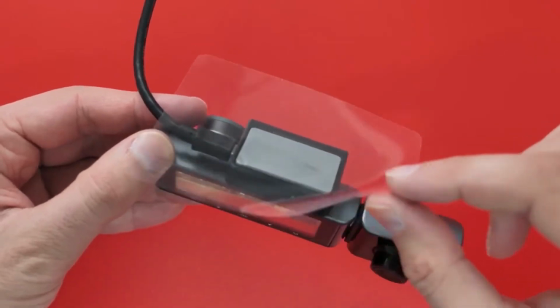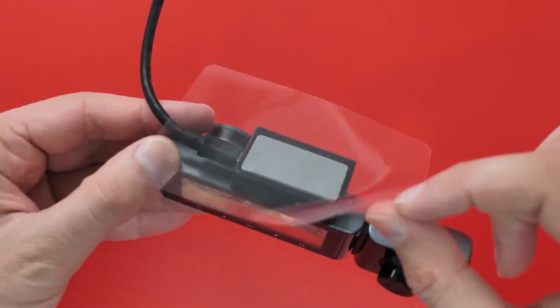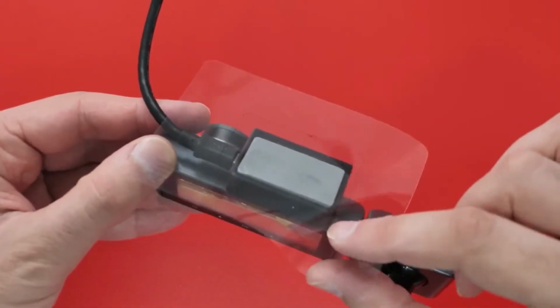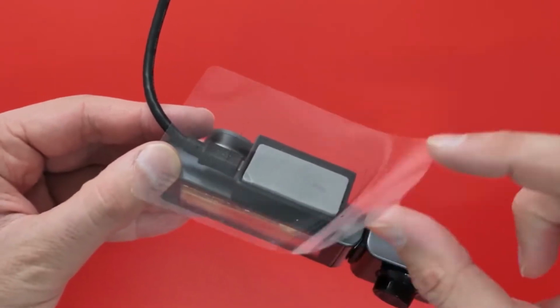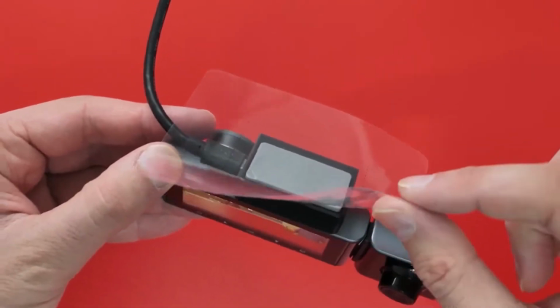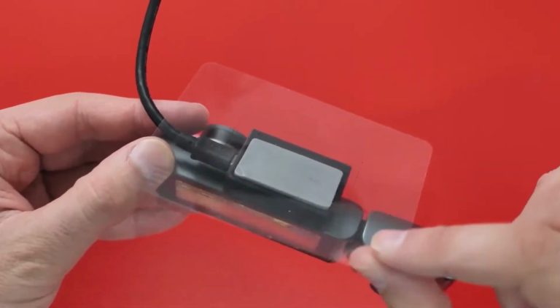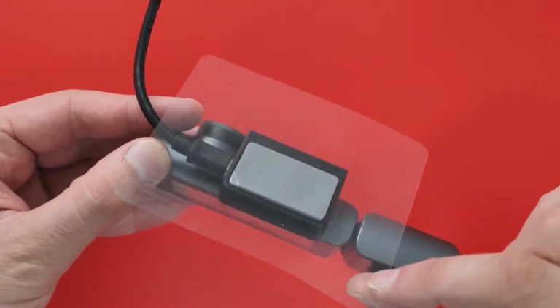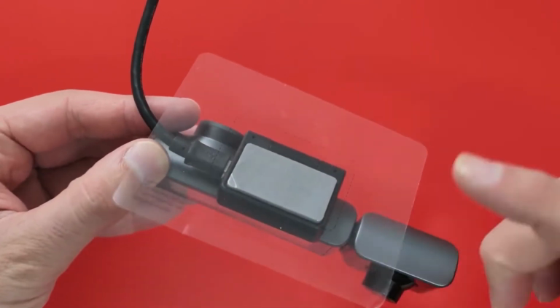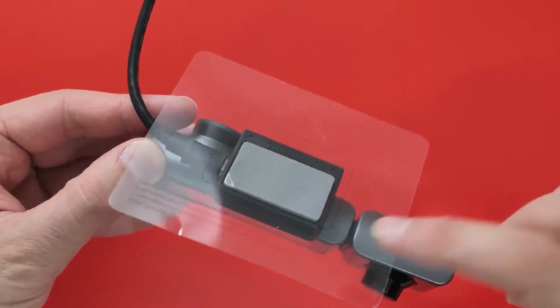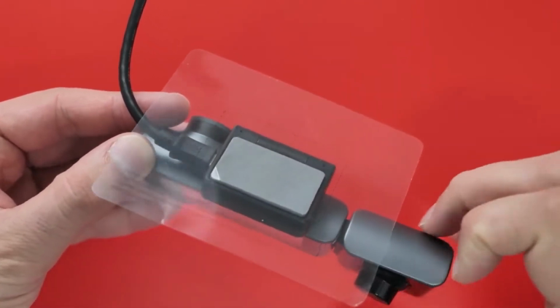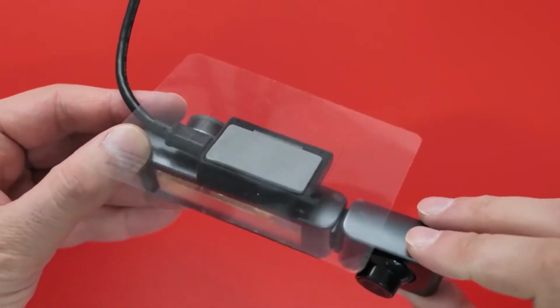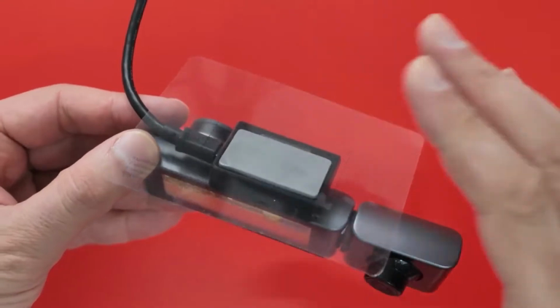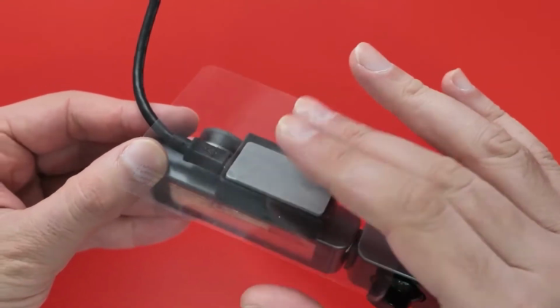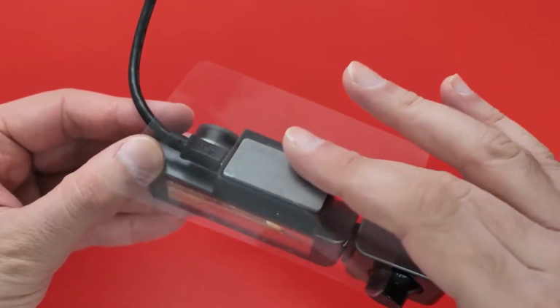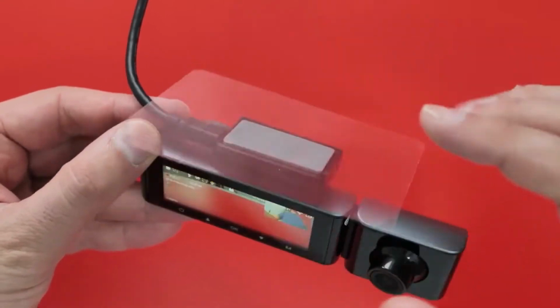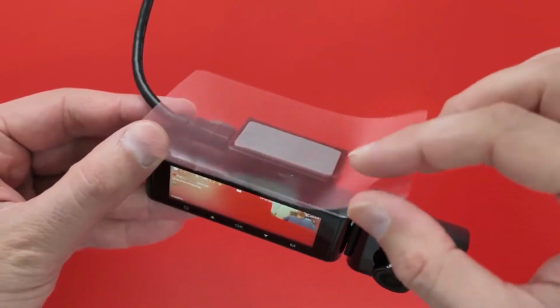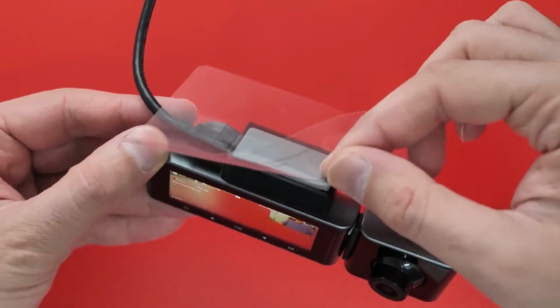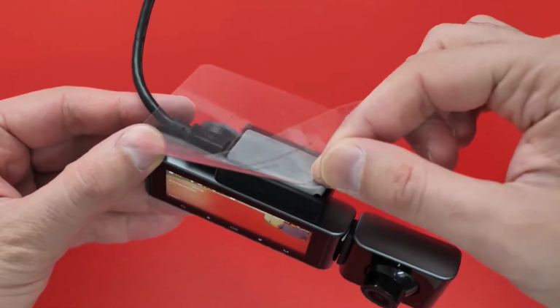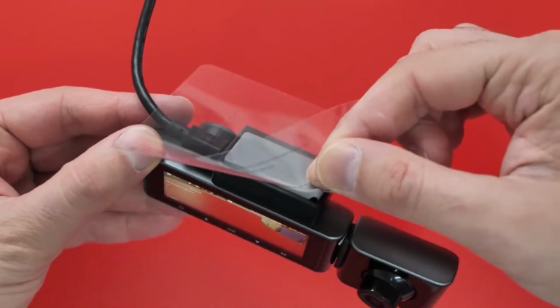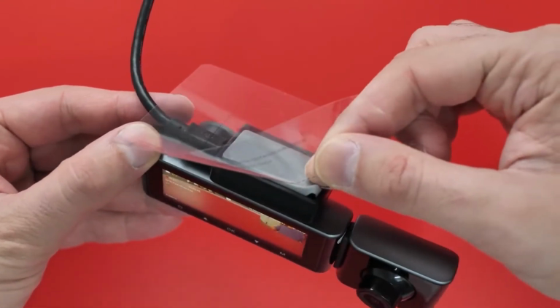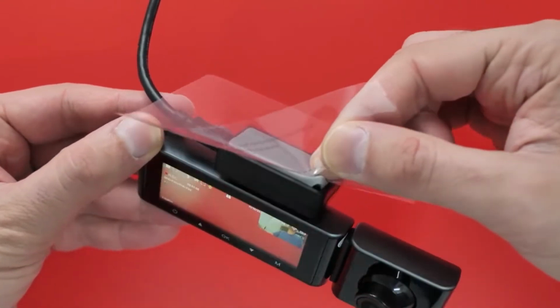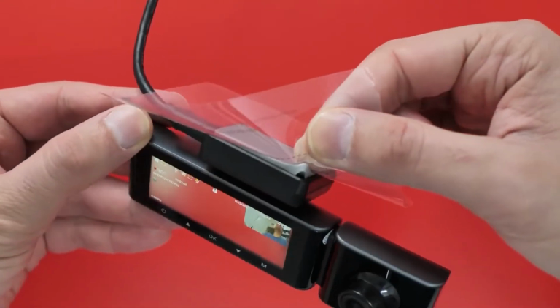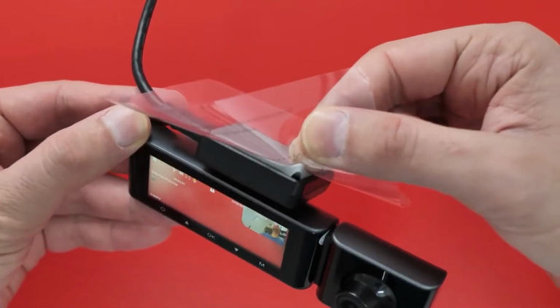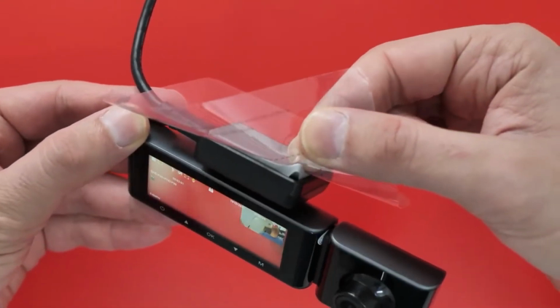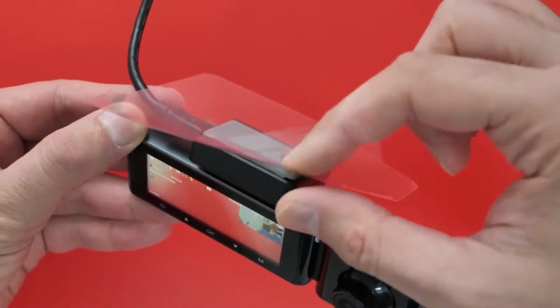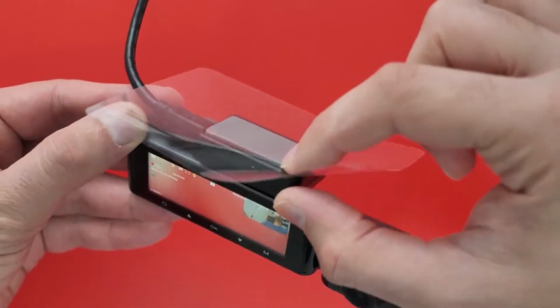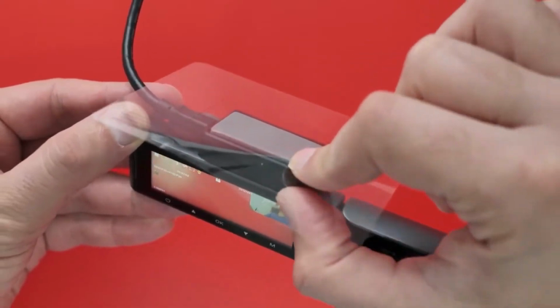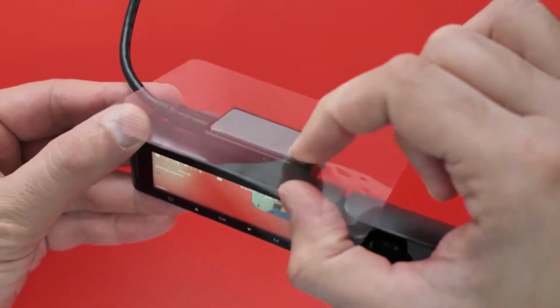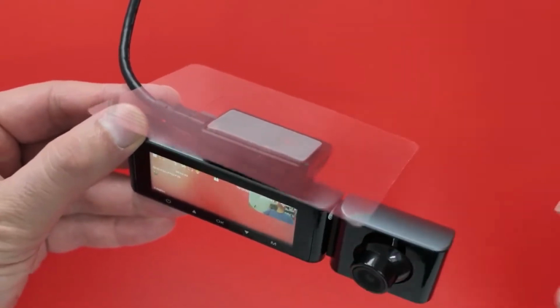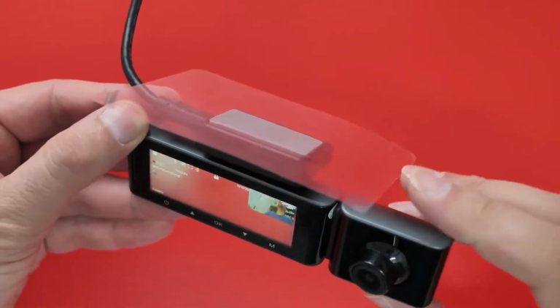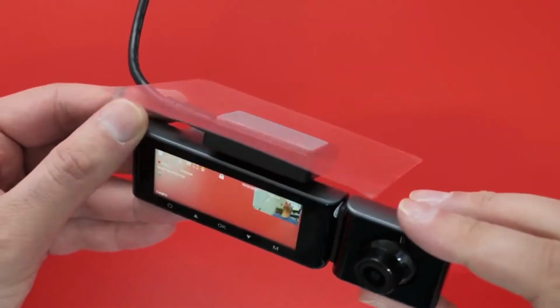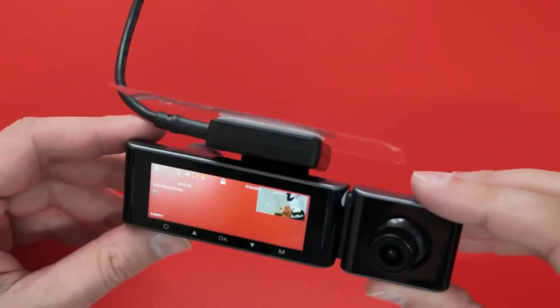It just peels off really easy from the windscreen and will go straight back on as well. It's a bit tacky. You can rip that straight off the 3M stick if you wish — all the 3M sticker comes off there, but obviously you're going to need a replacement.